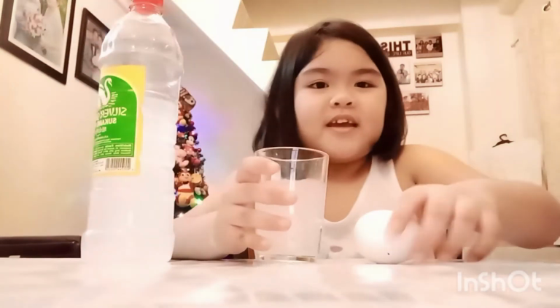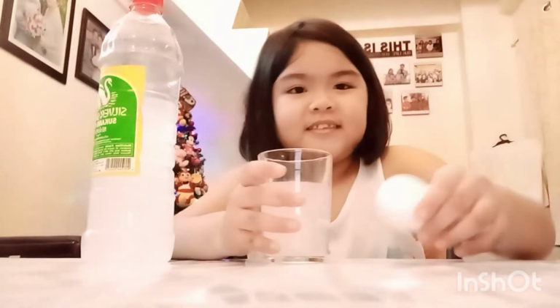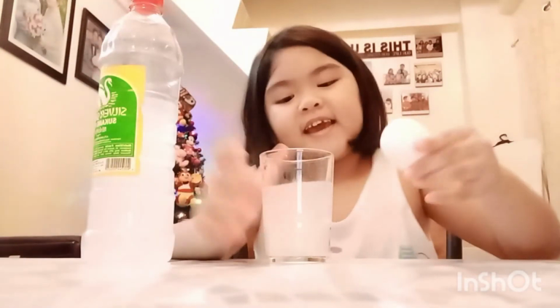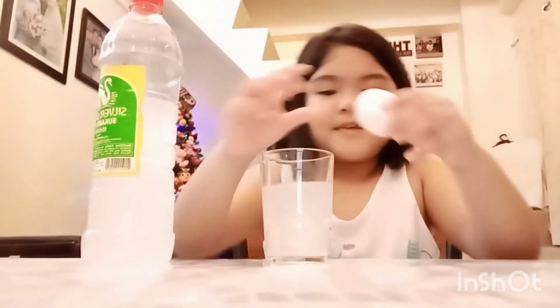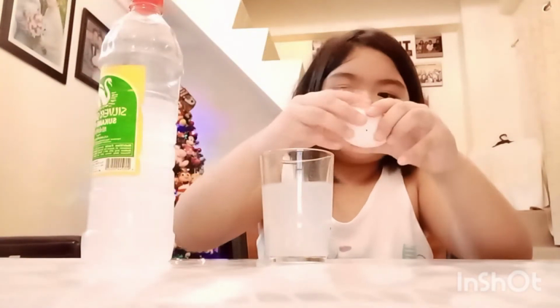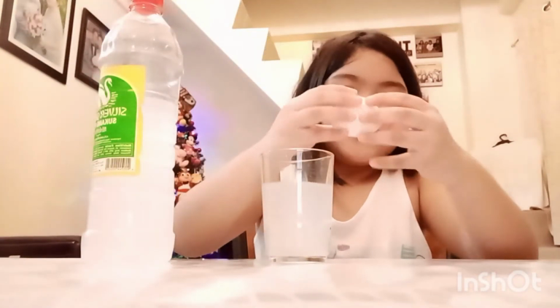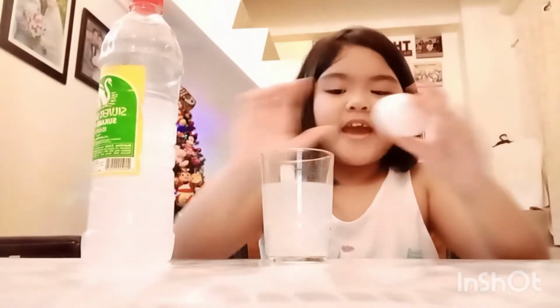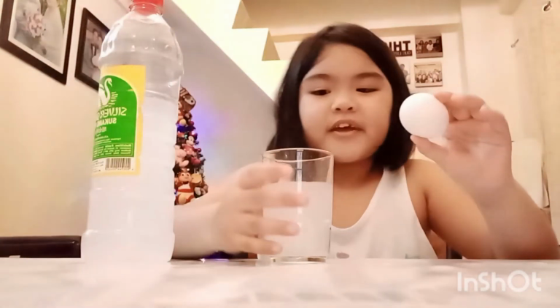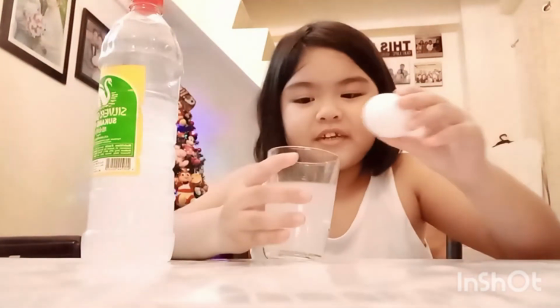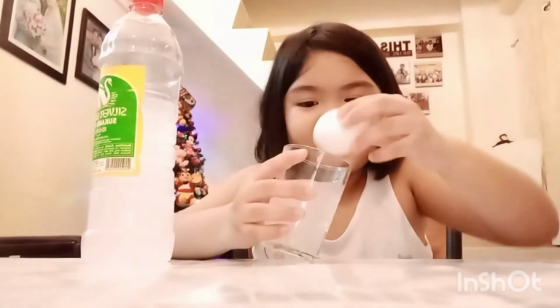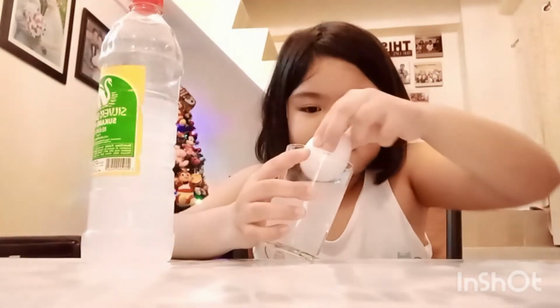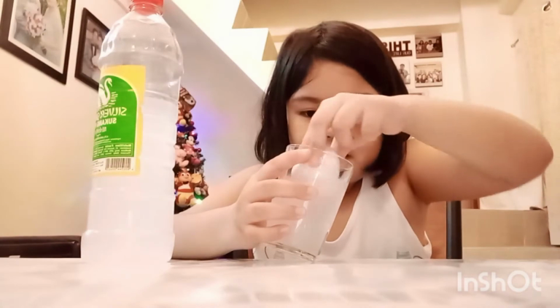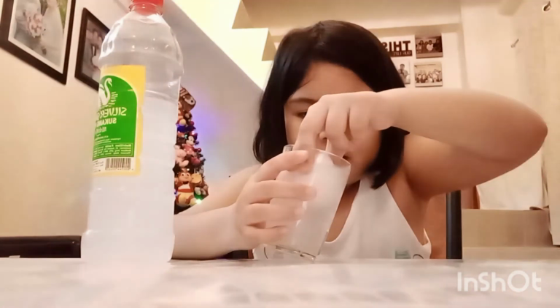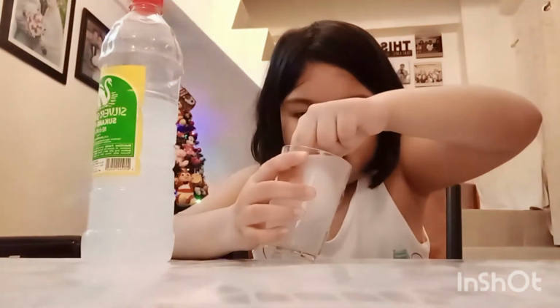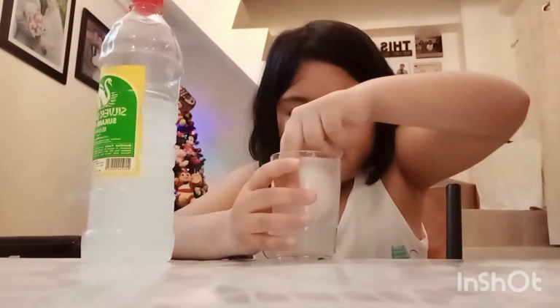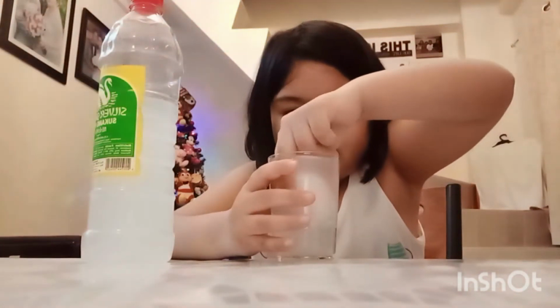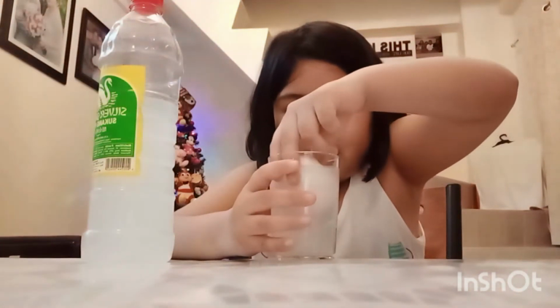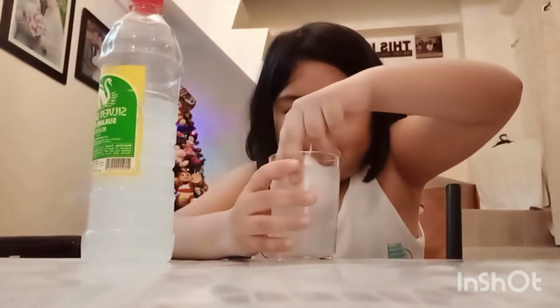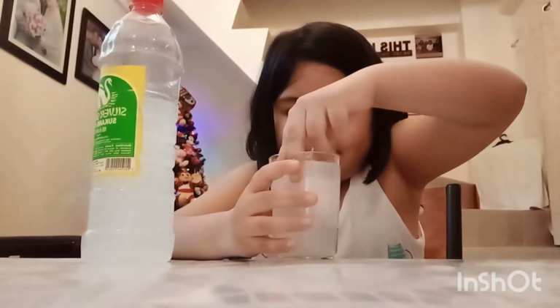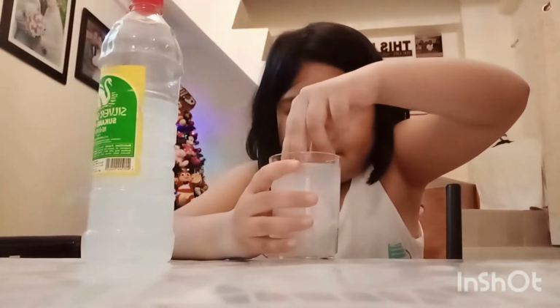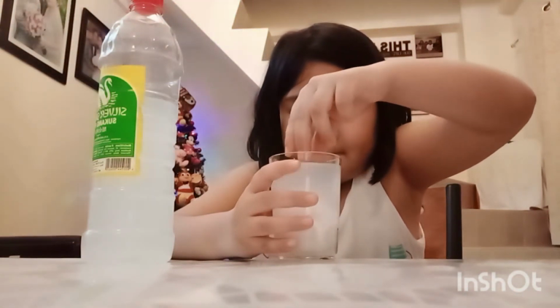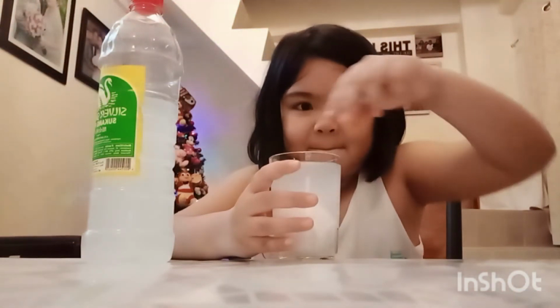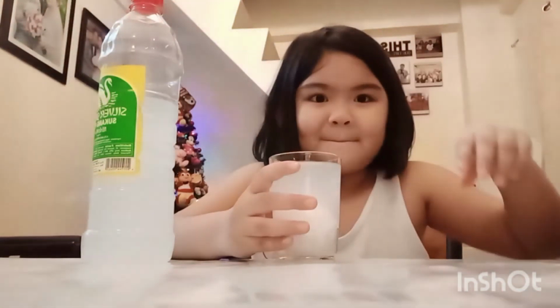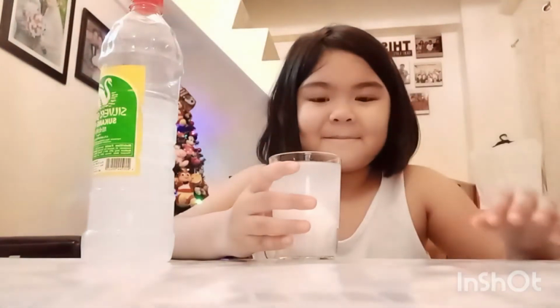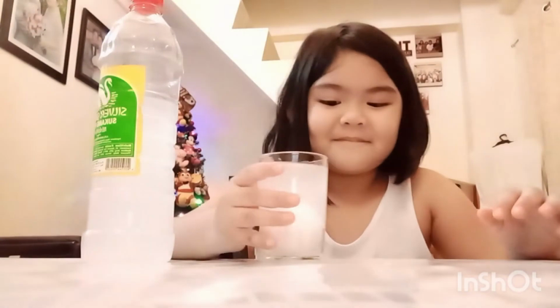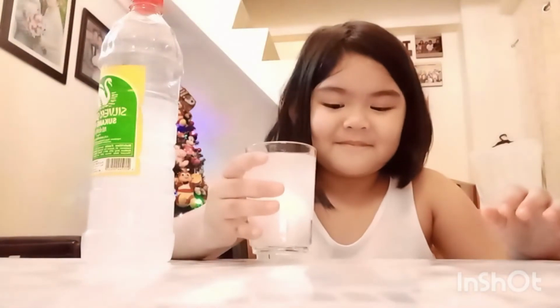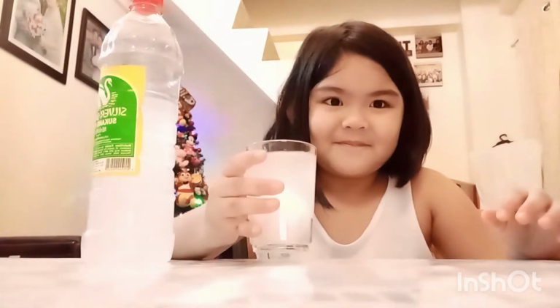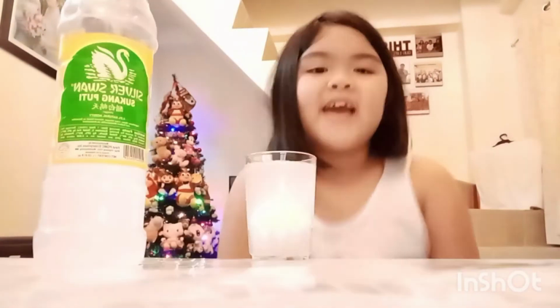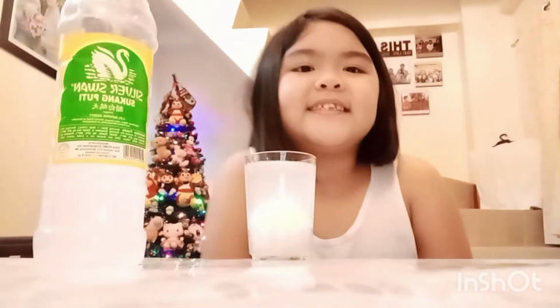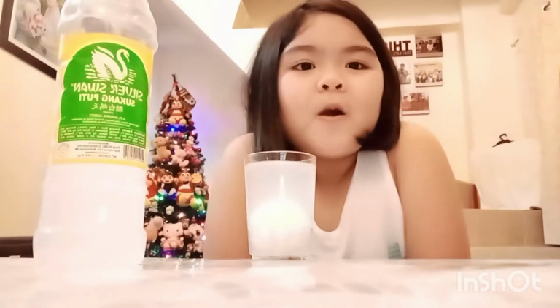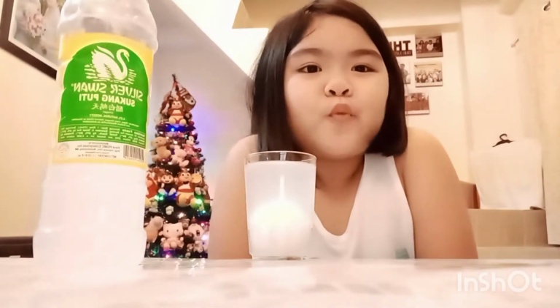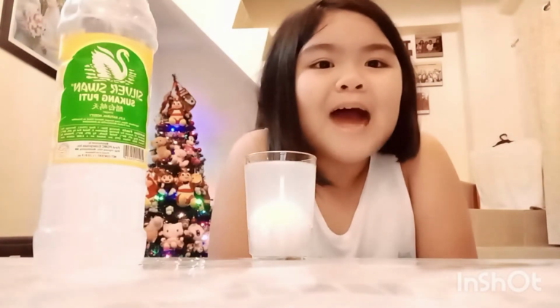And second, I'm going to put the egg carefully into the glass. See what will happen.